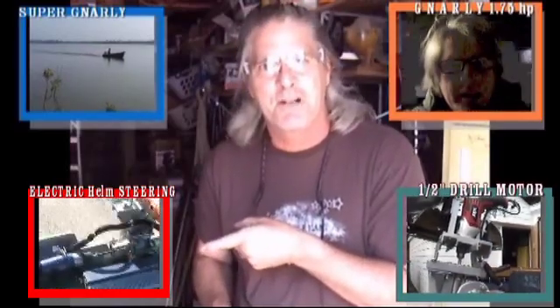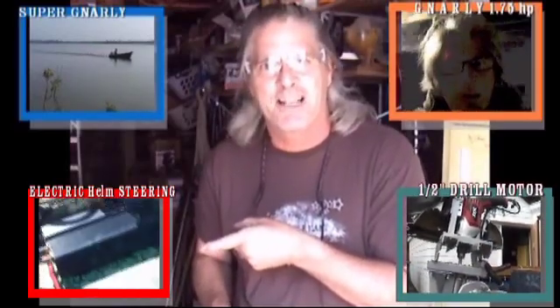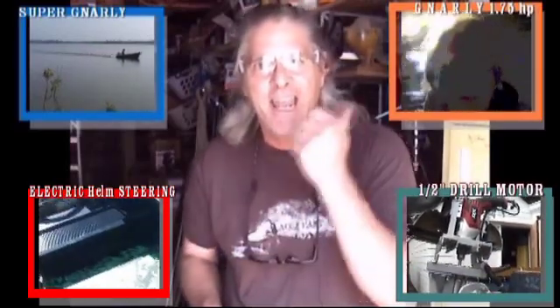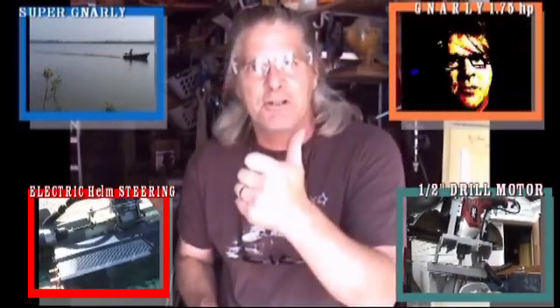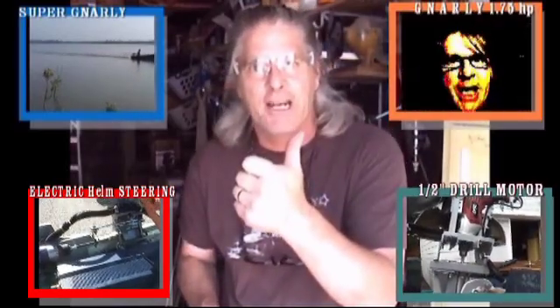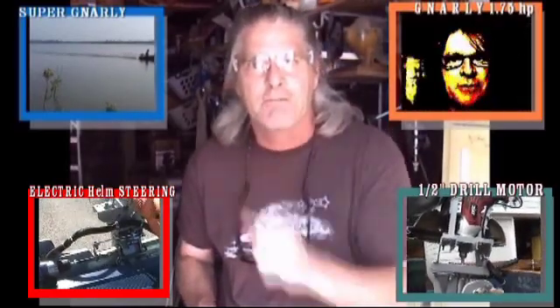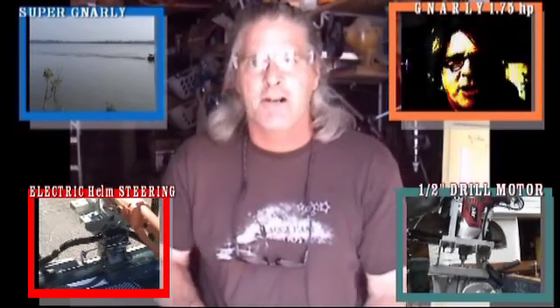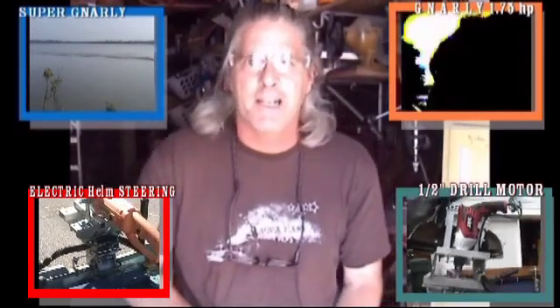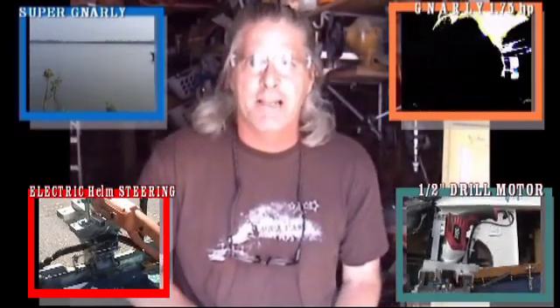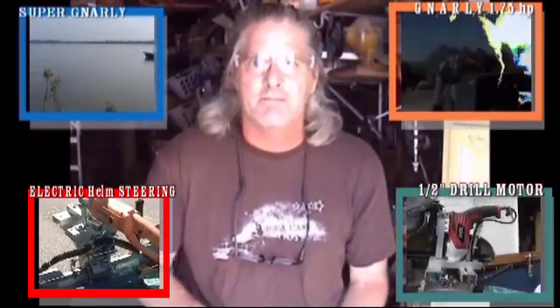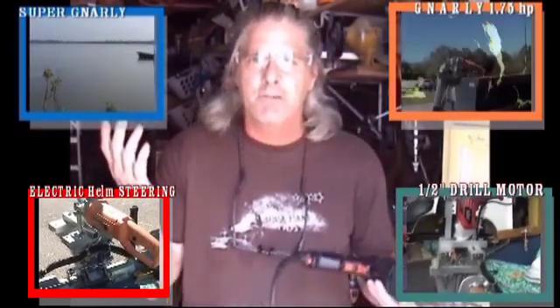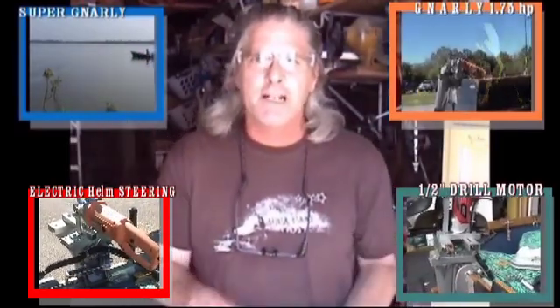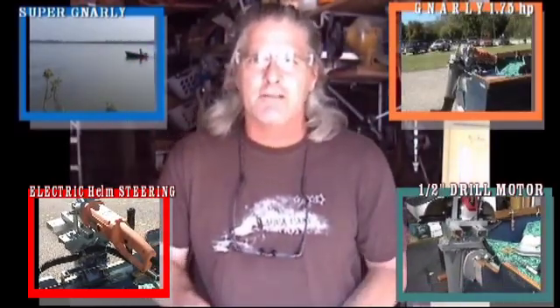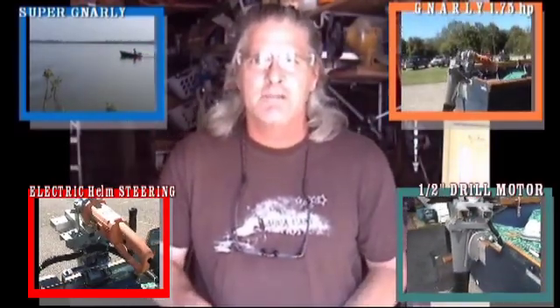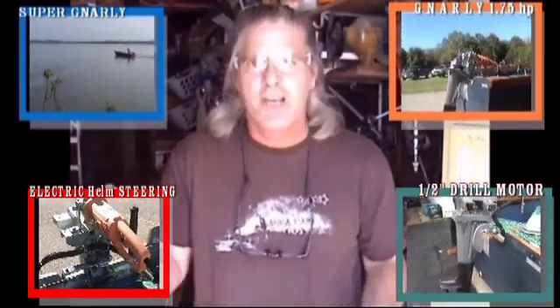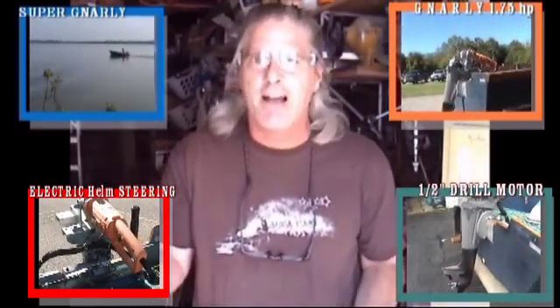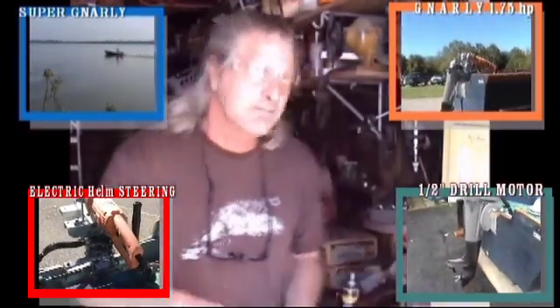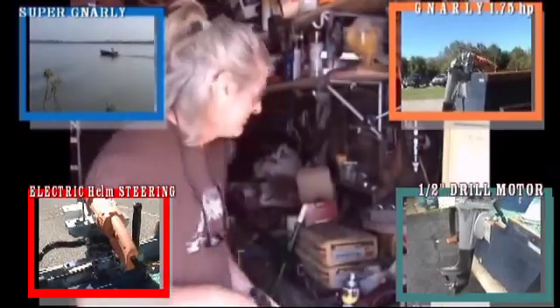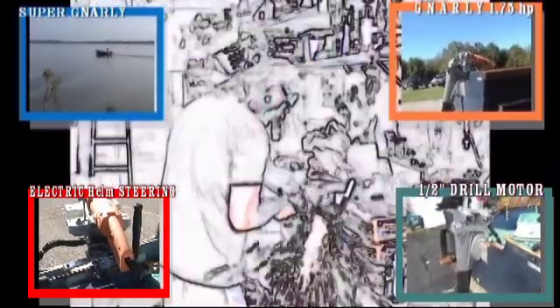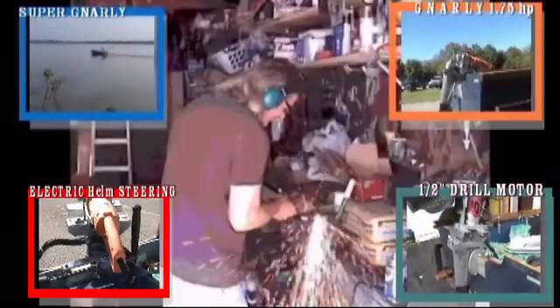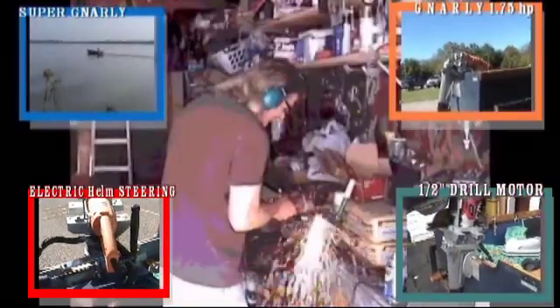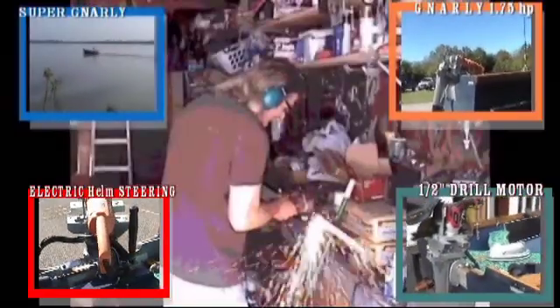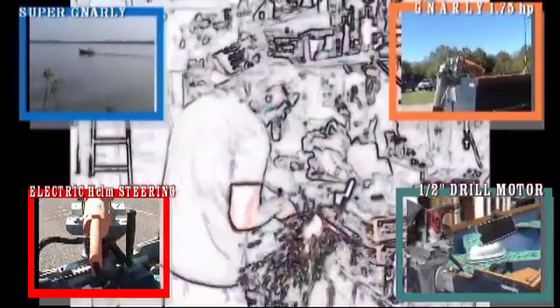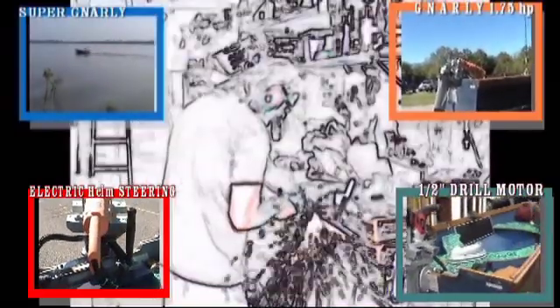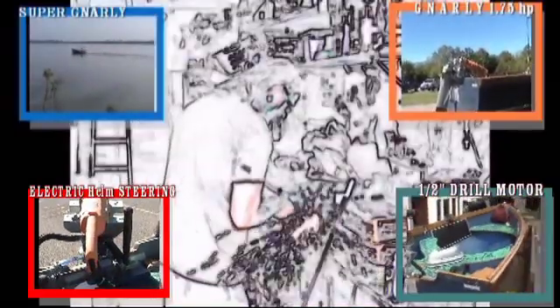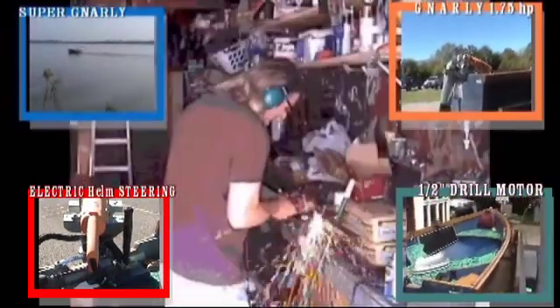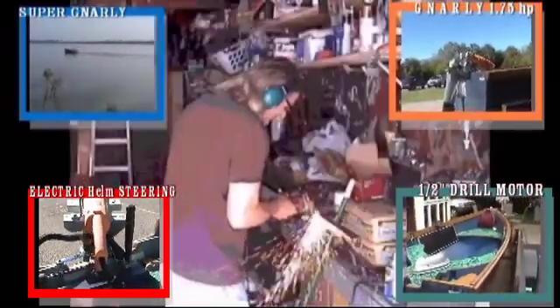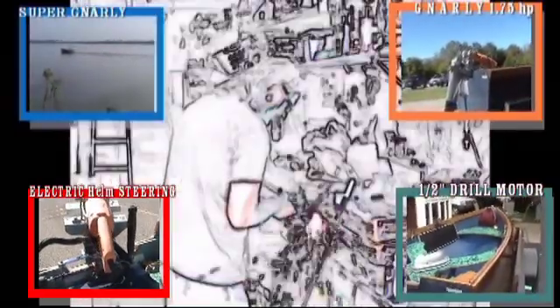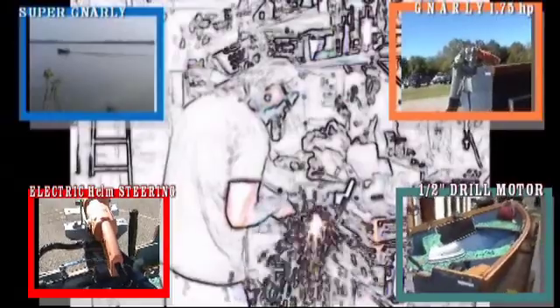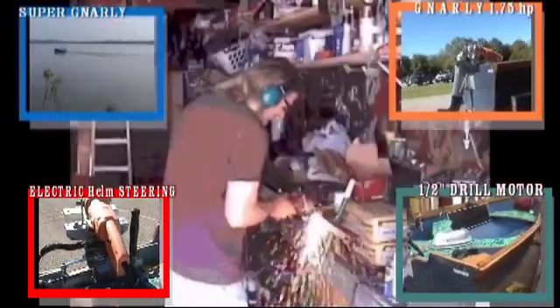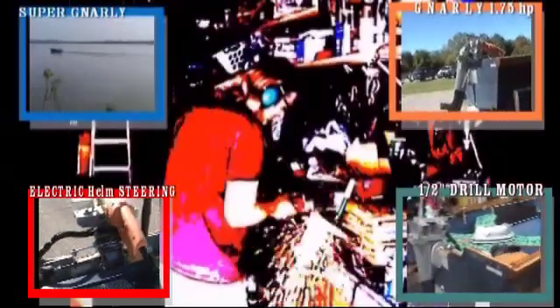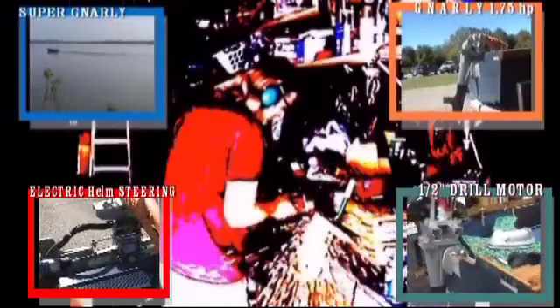Super Gnarly Angle Grinders, right here on Video Breakthrough. Is that cool enough? What we want to do now is tell you about the...